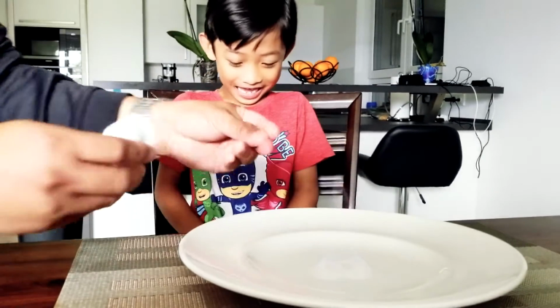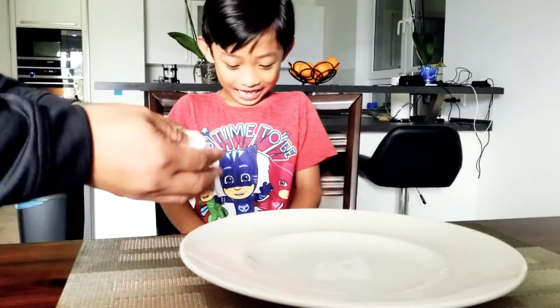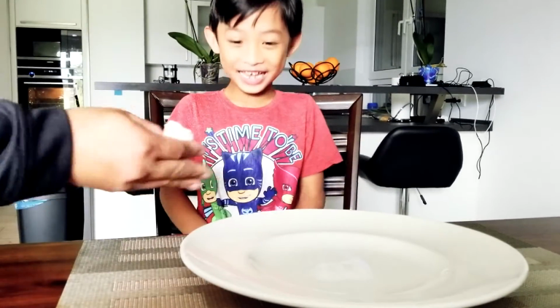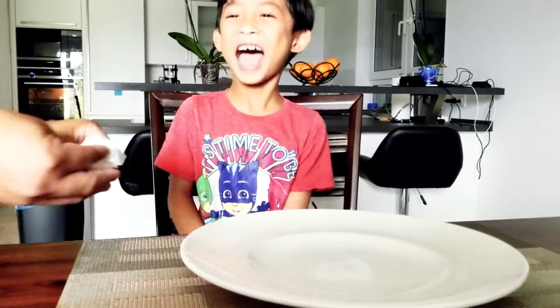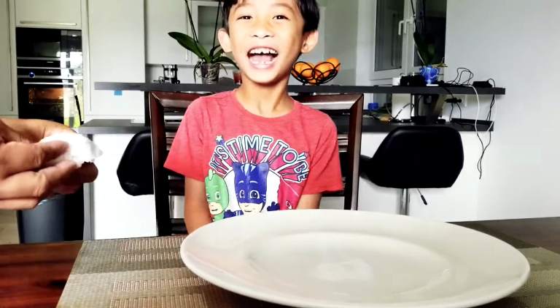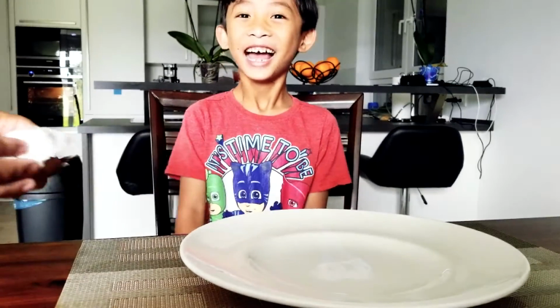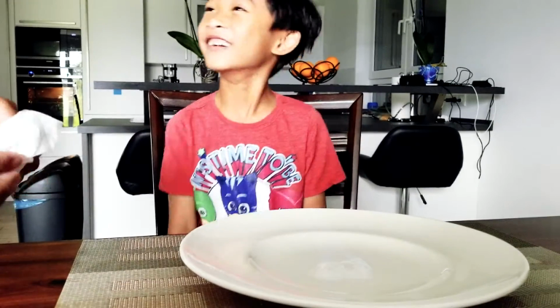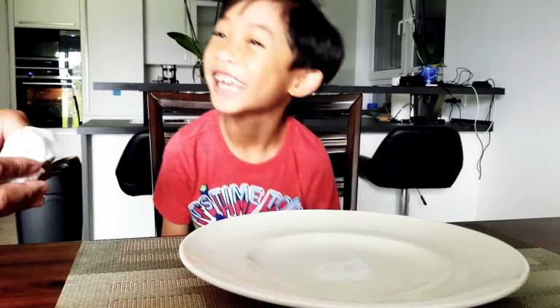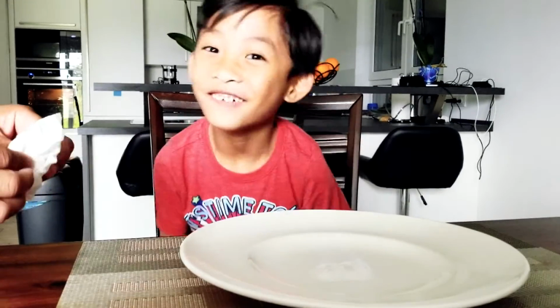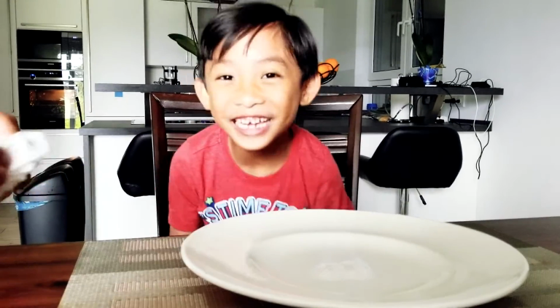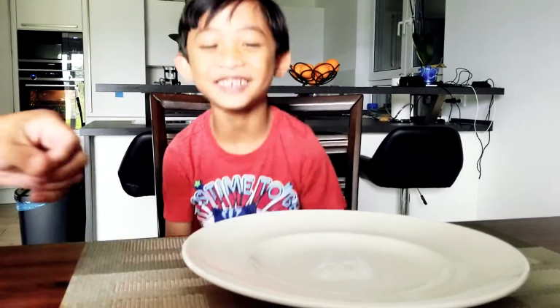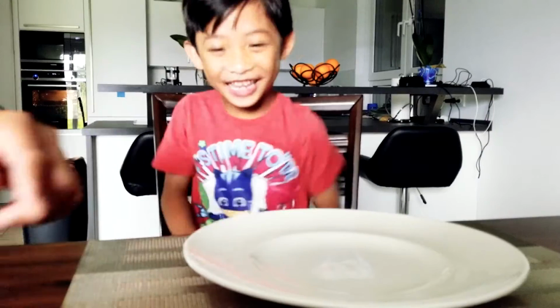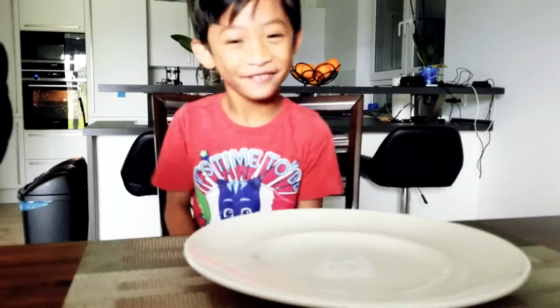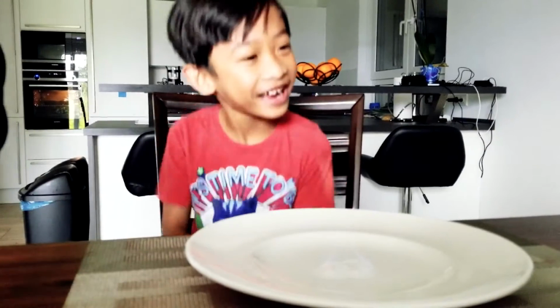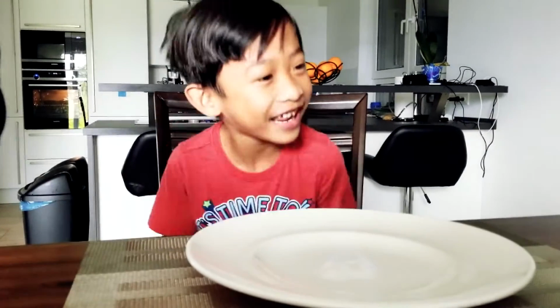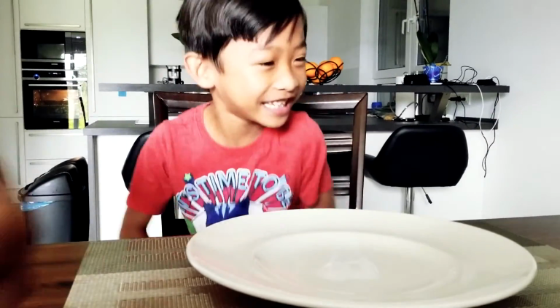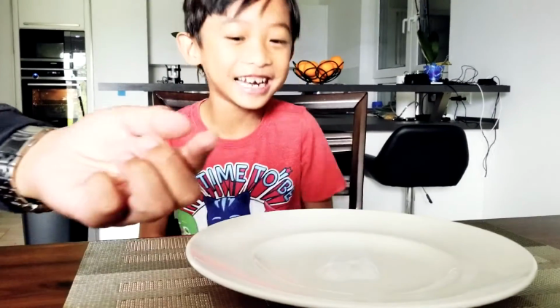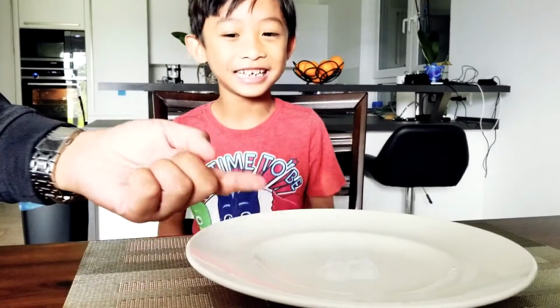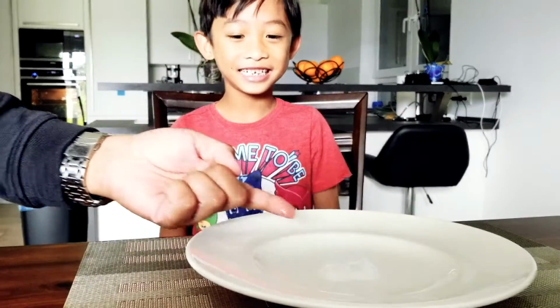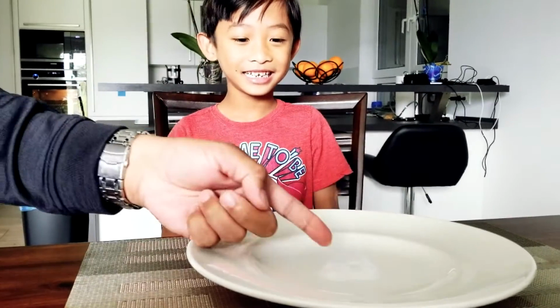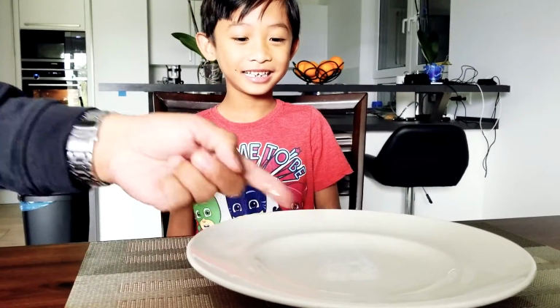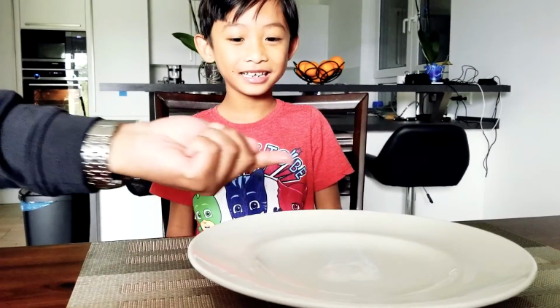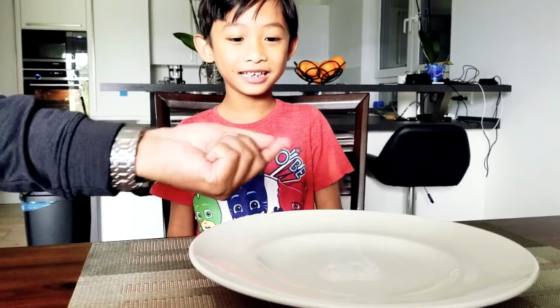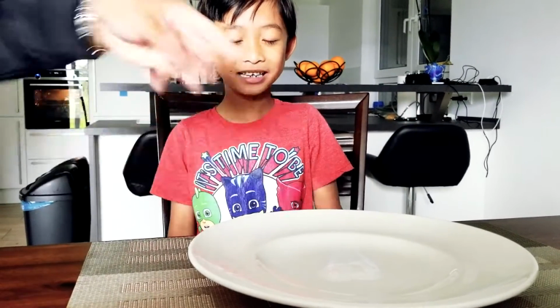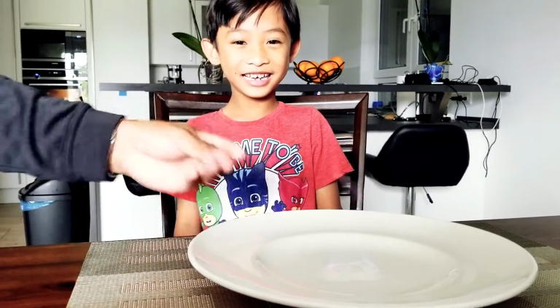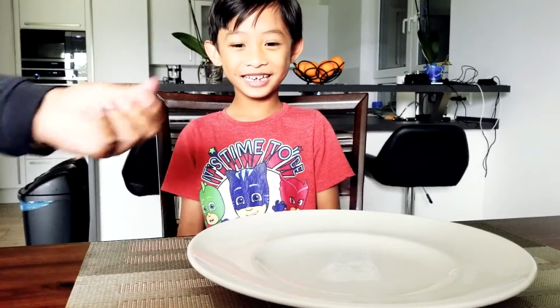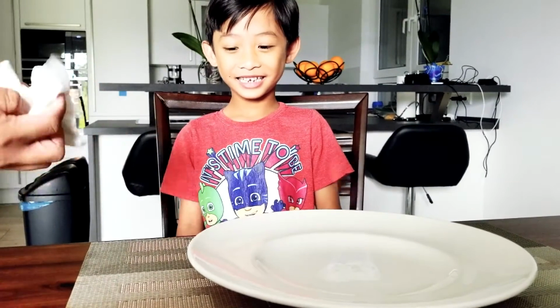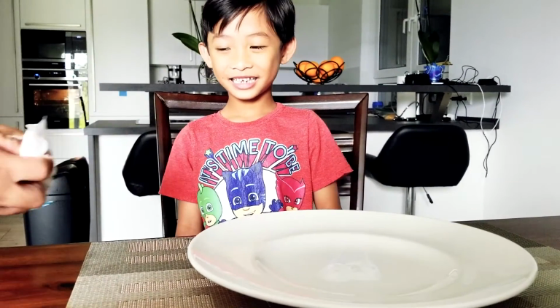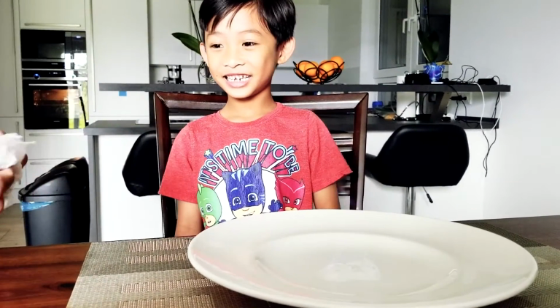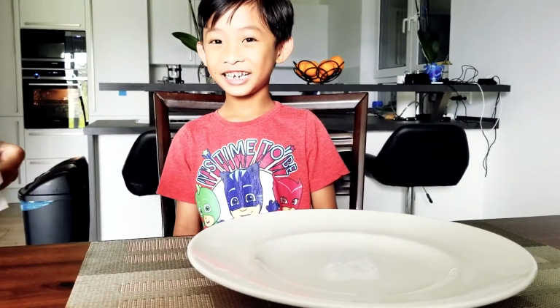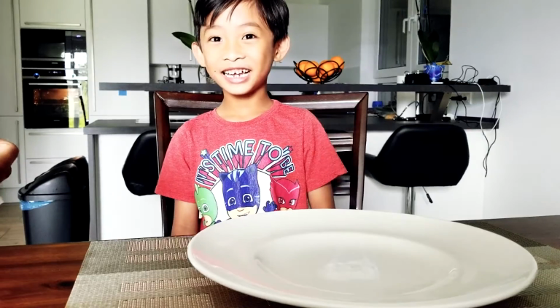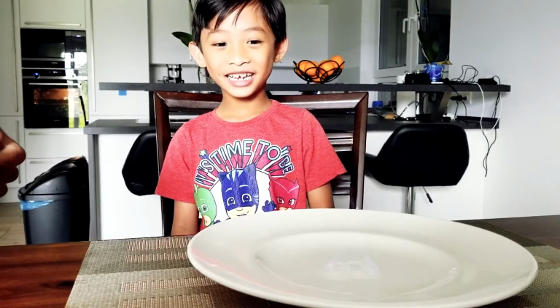You see it? No. You didn't see it? Look. I can't see the one on your finger, Daddy. Only the one on the plate.